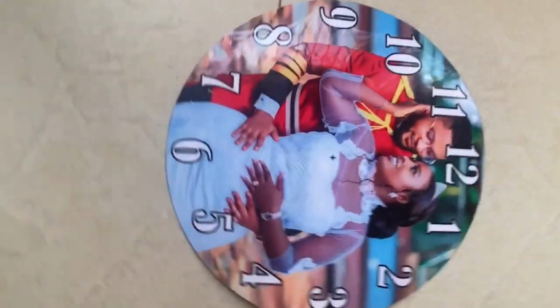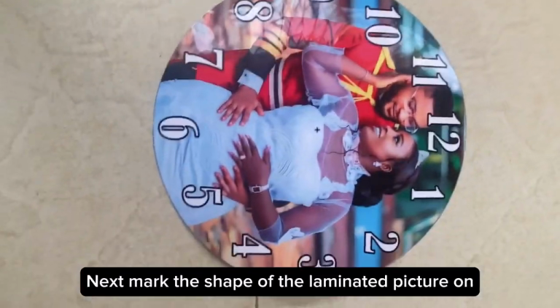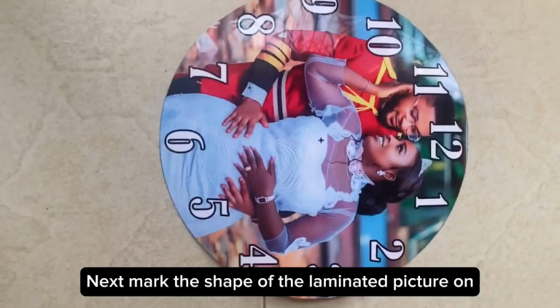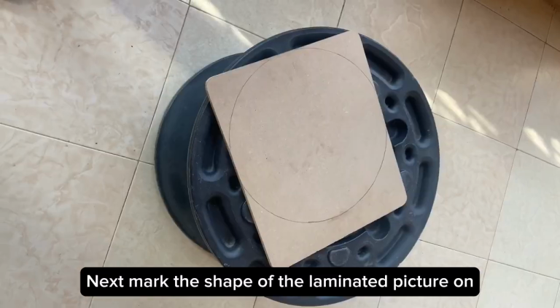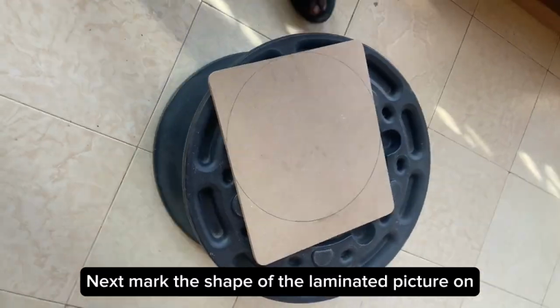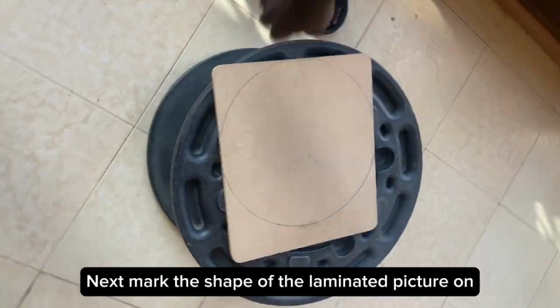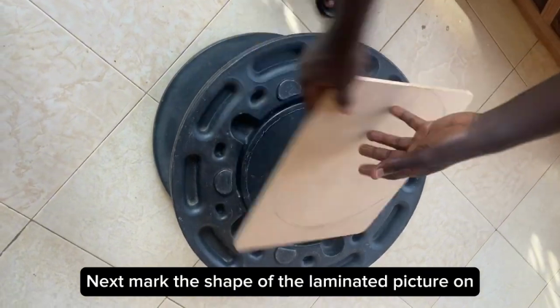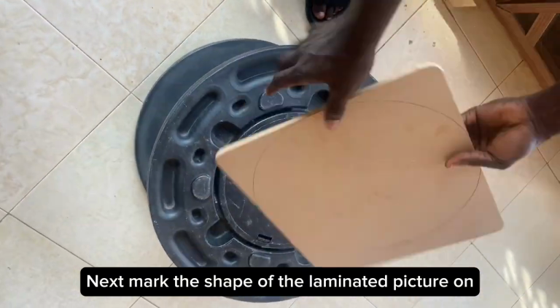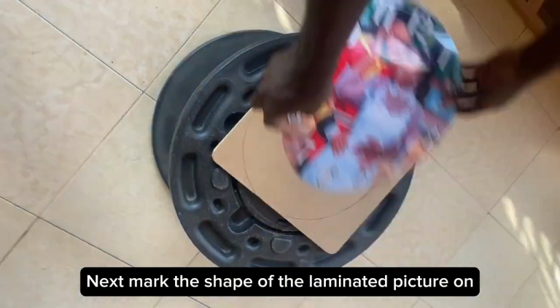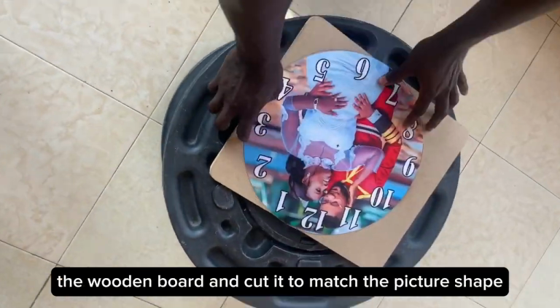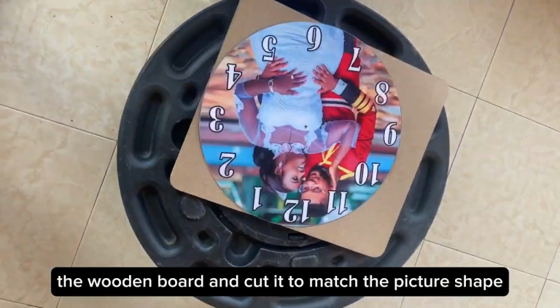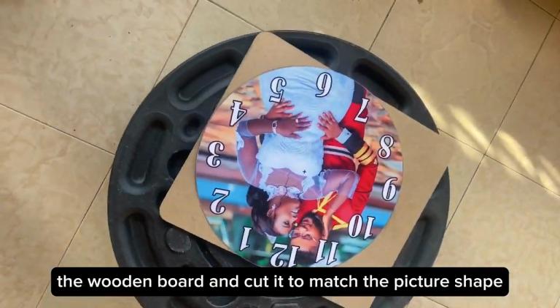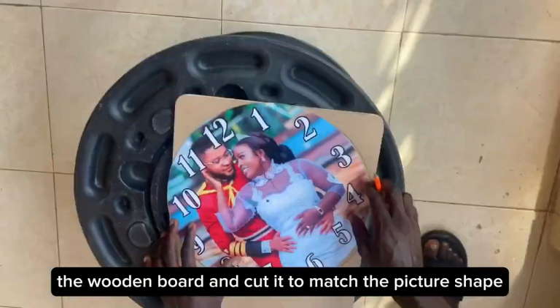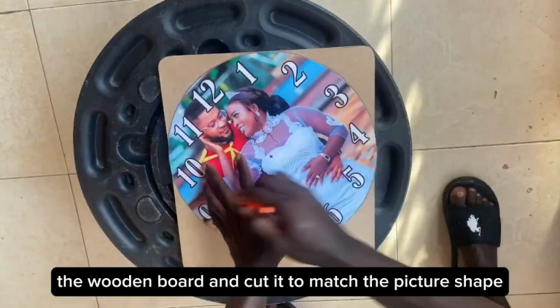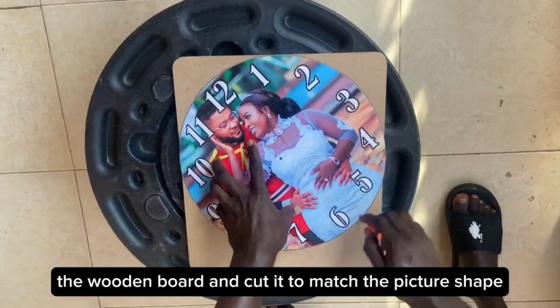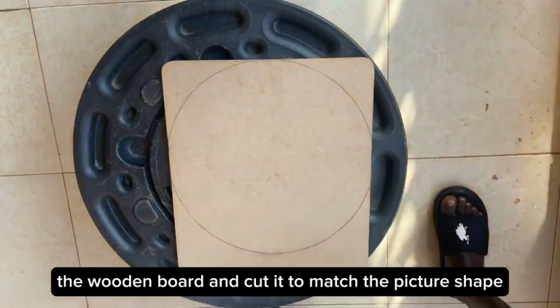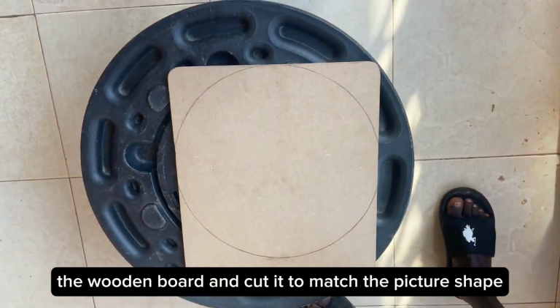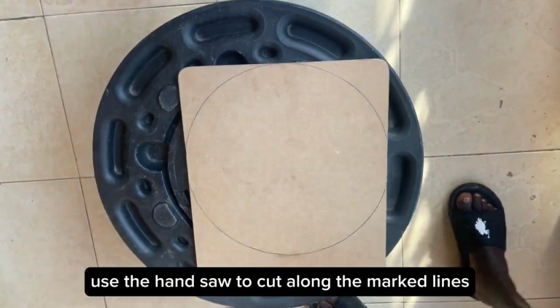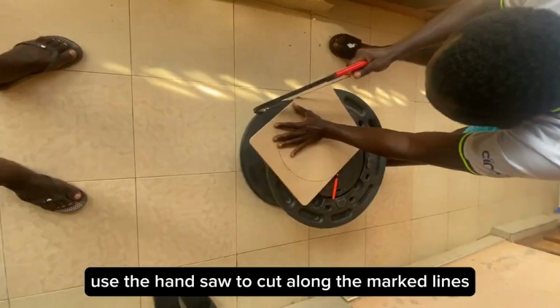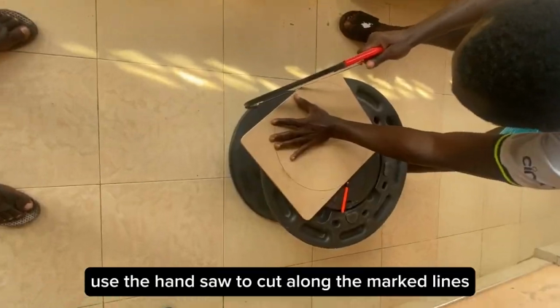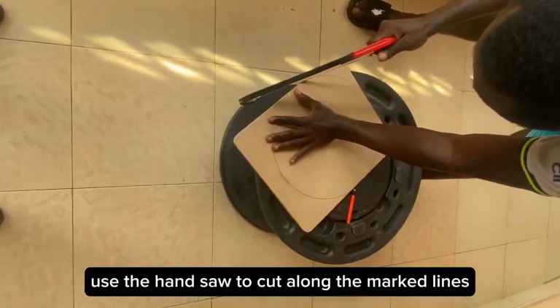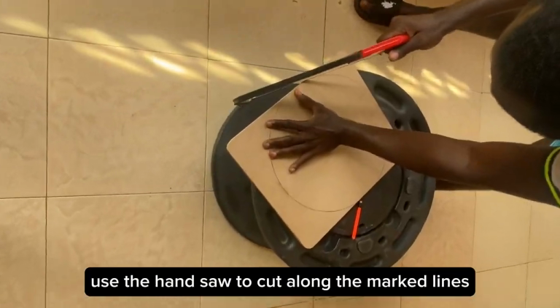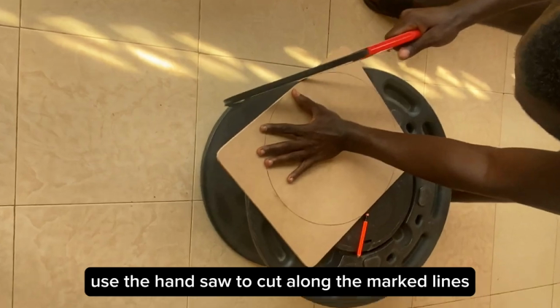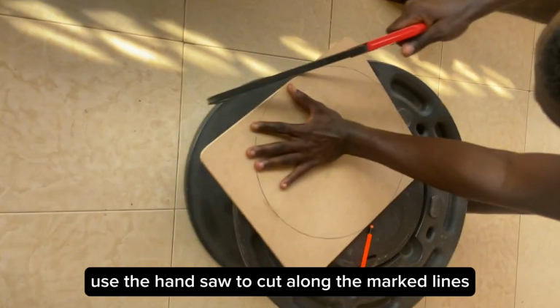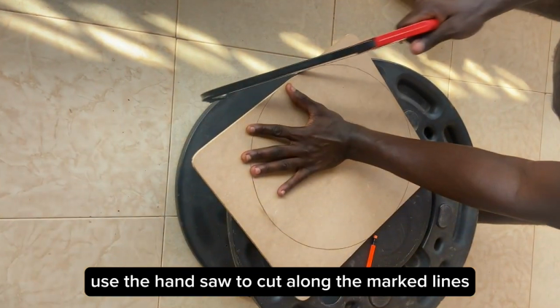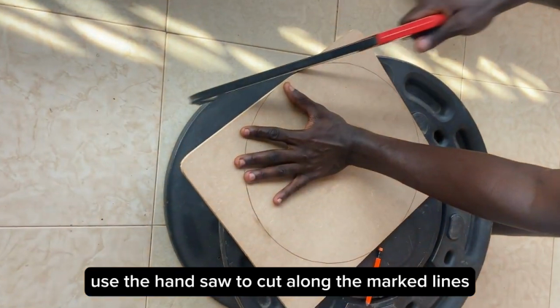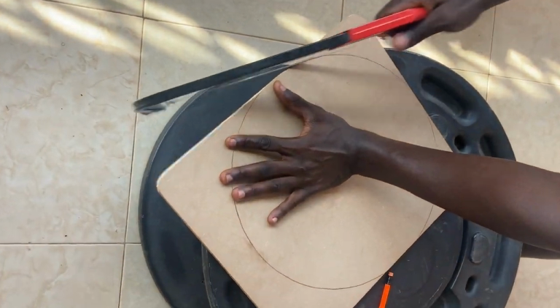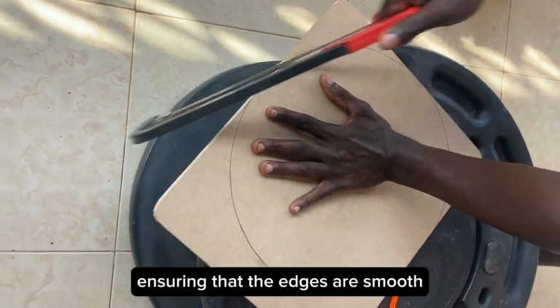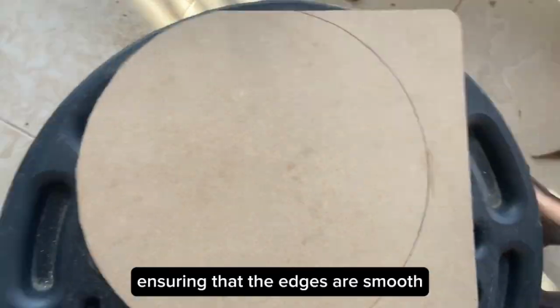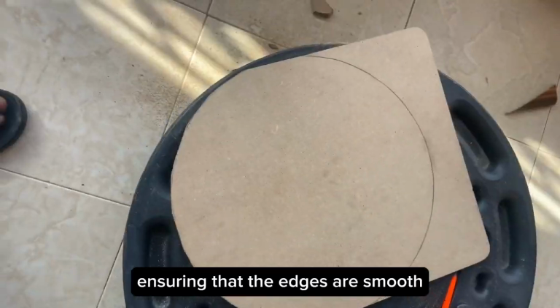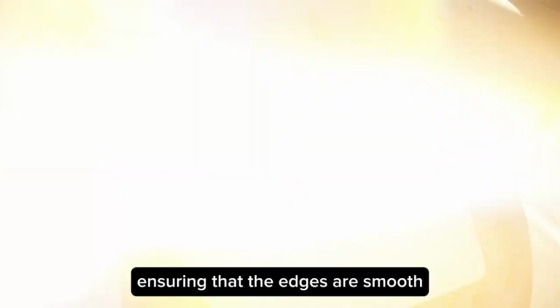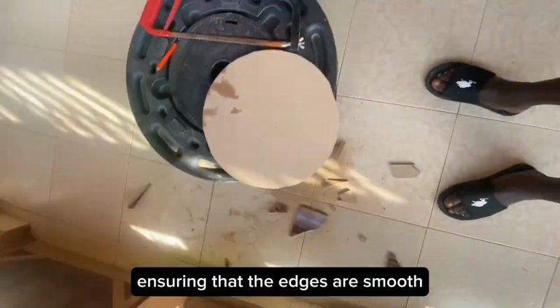Next, mark the shape of the laminated picture on the wooden board and cut it to match the picture's shape. Use the hand saw to cut along the marked lines, ensuring that the edges are smooth.